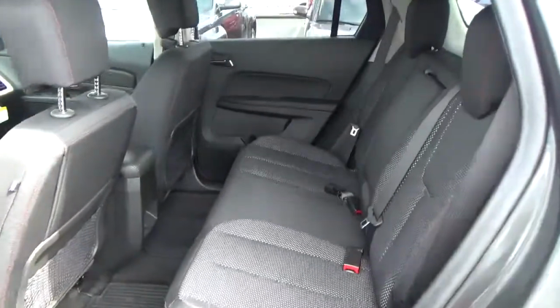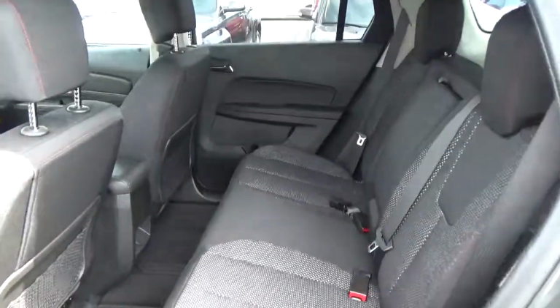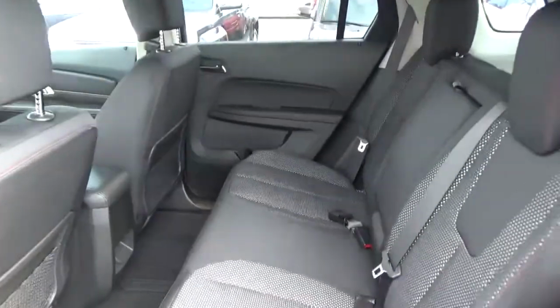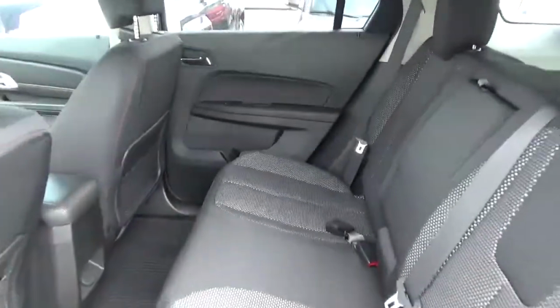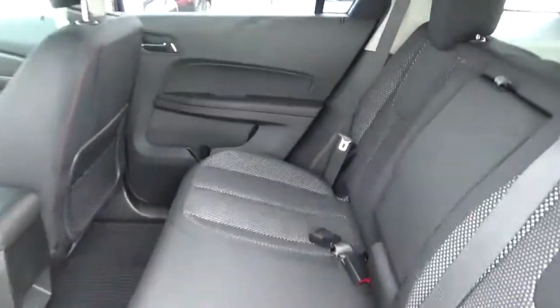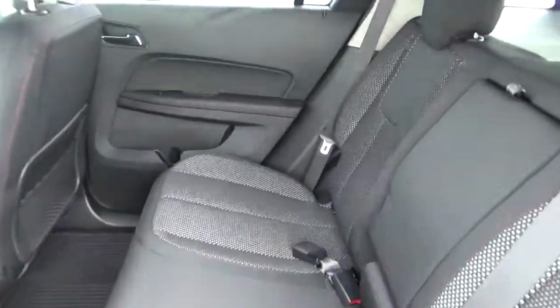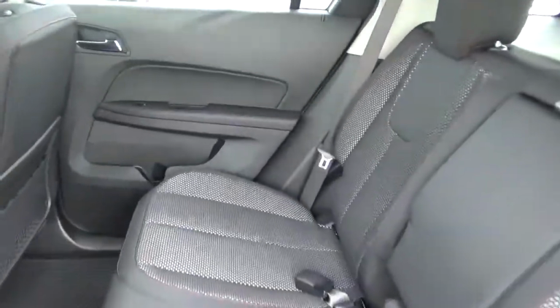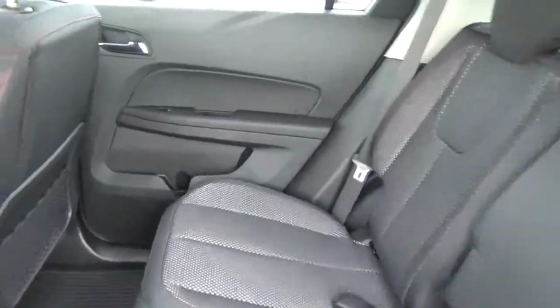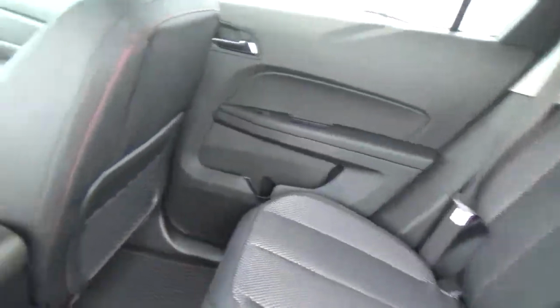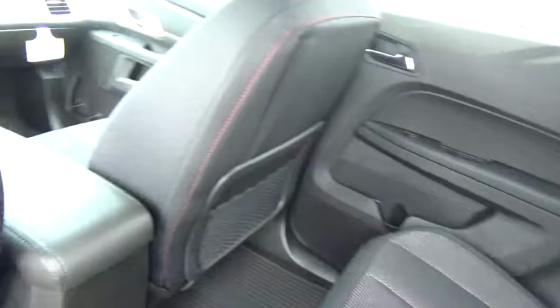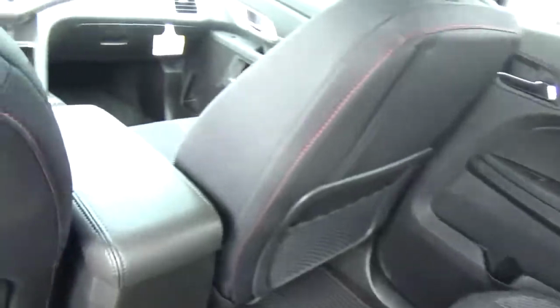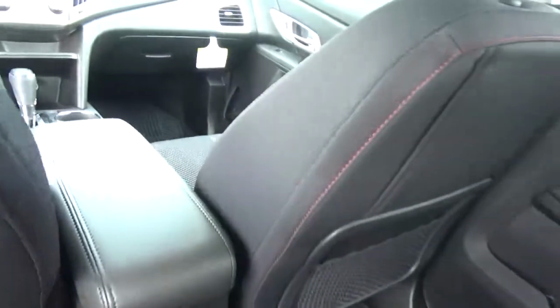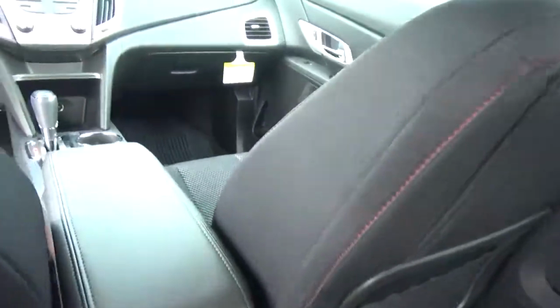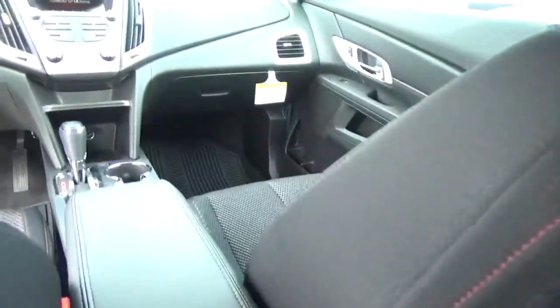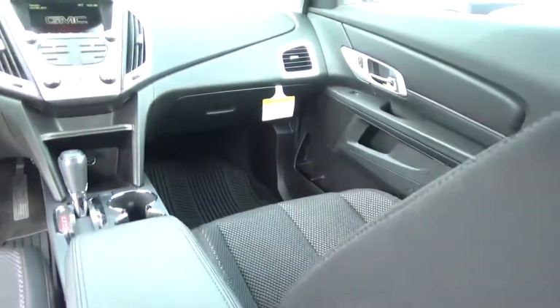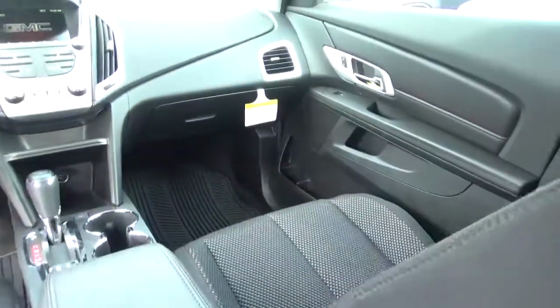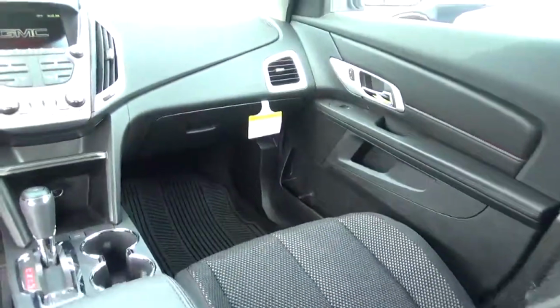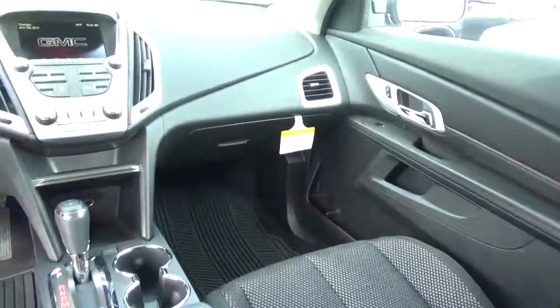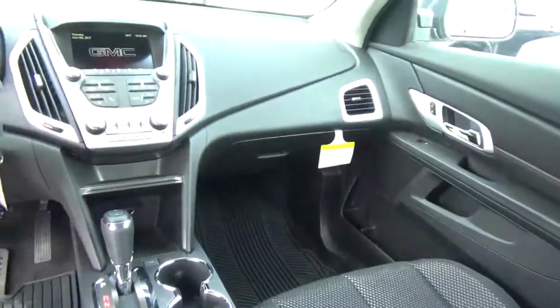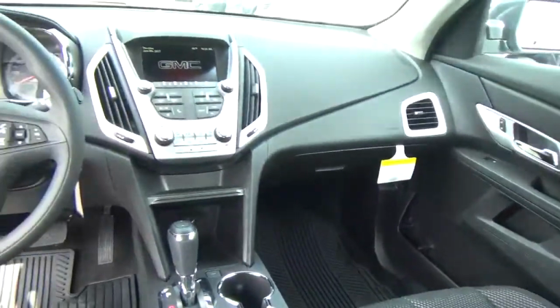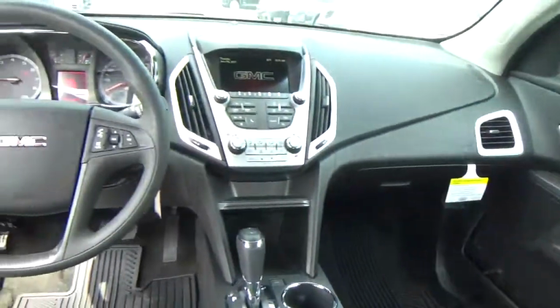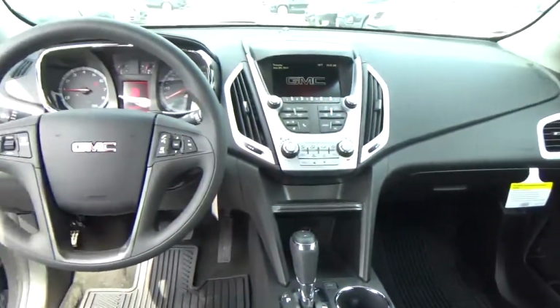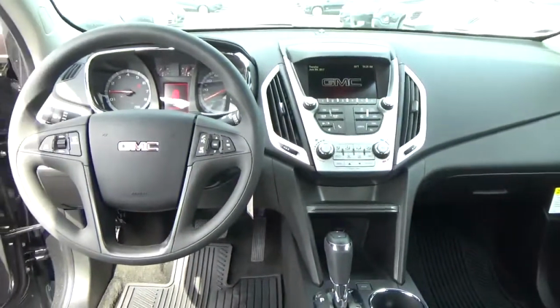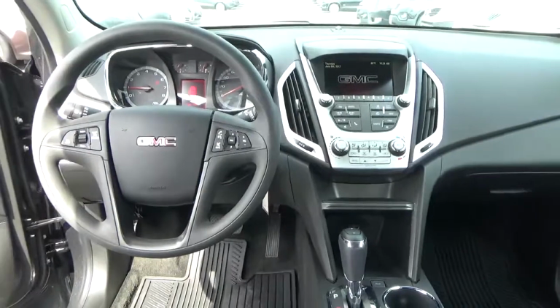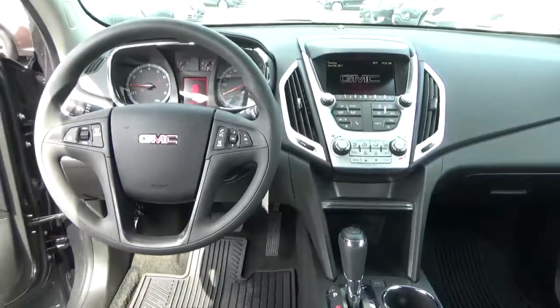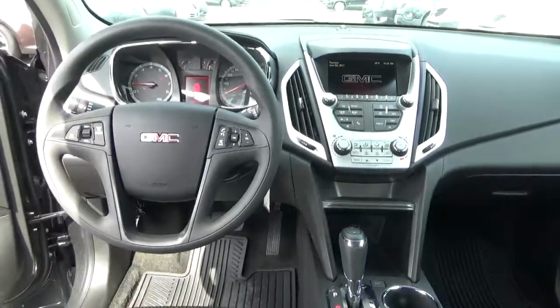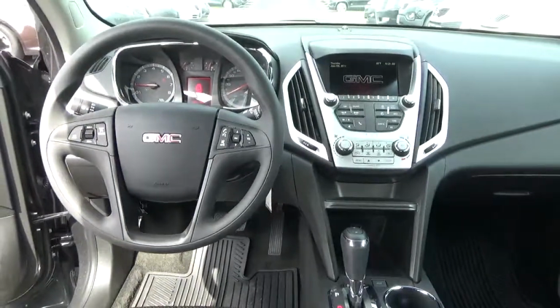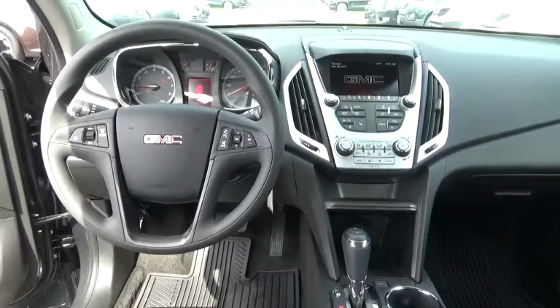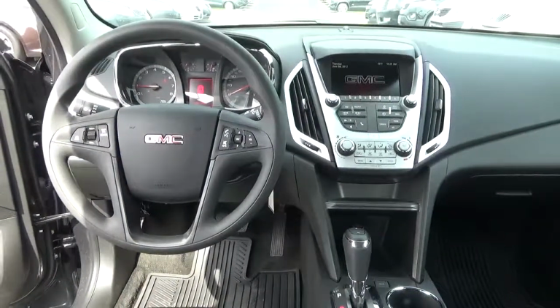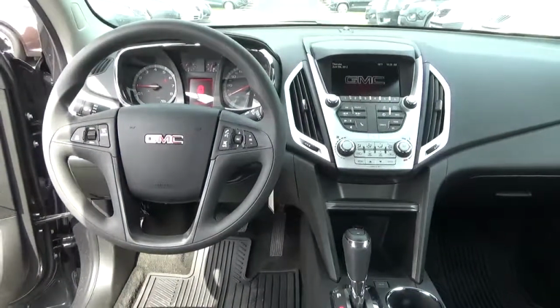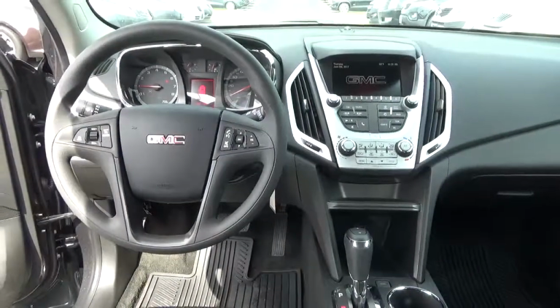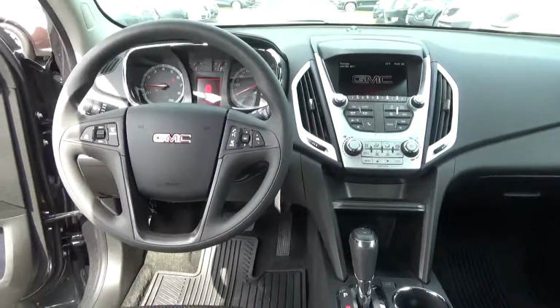Folding rear seat. Come check us out at Hay to See Automotive on the west side of Columbus. We'll see you next time.